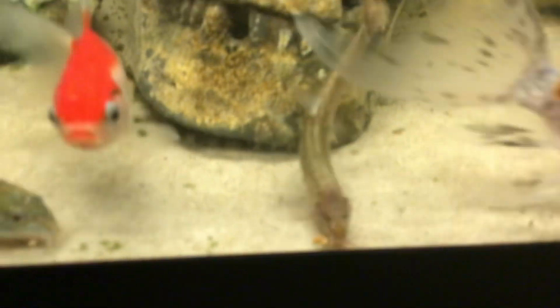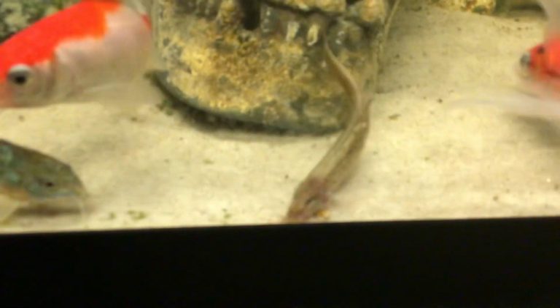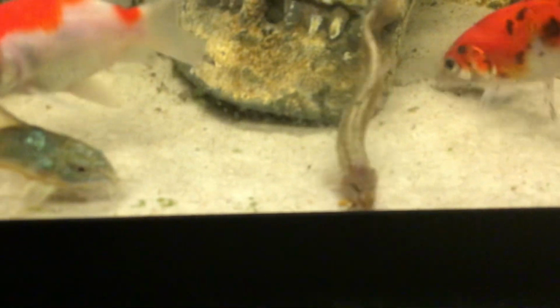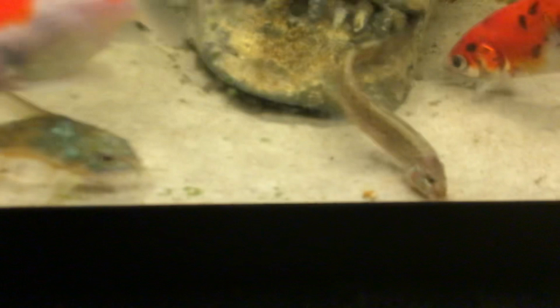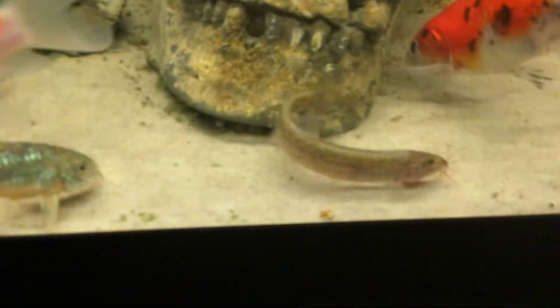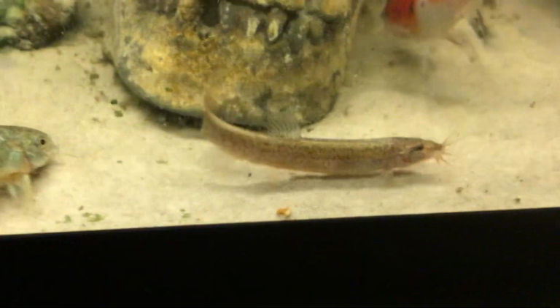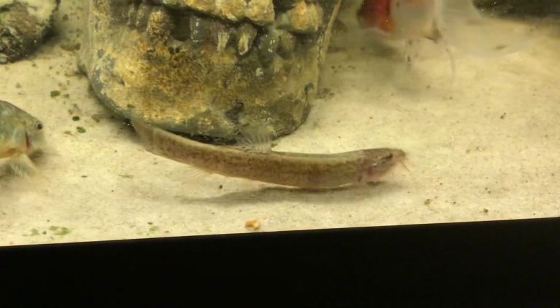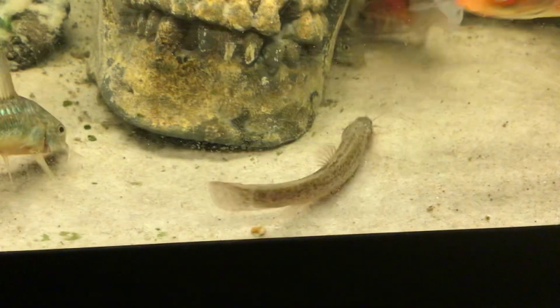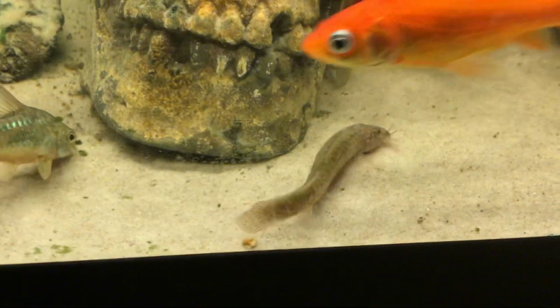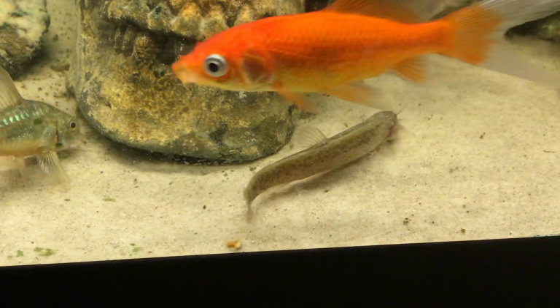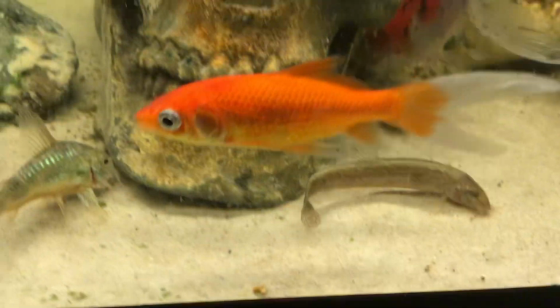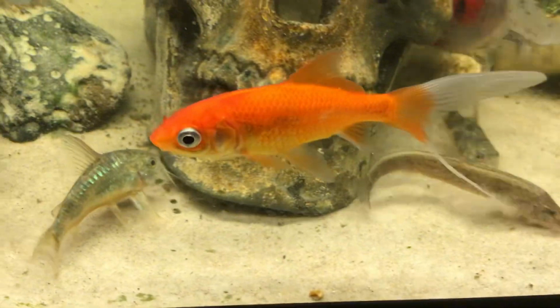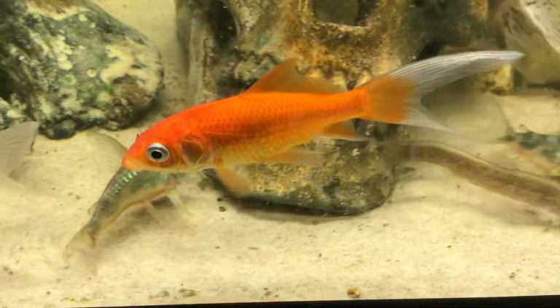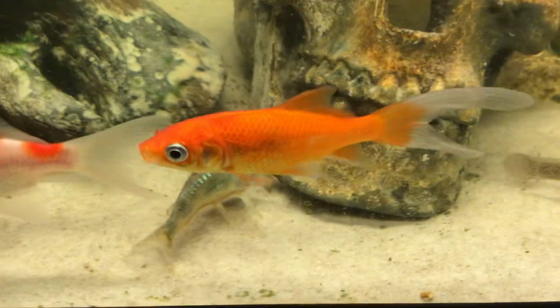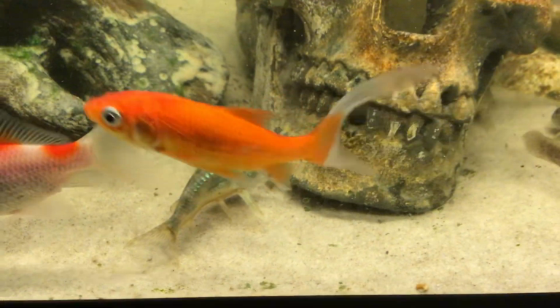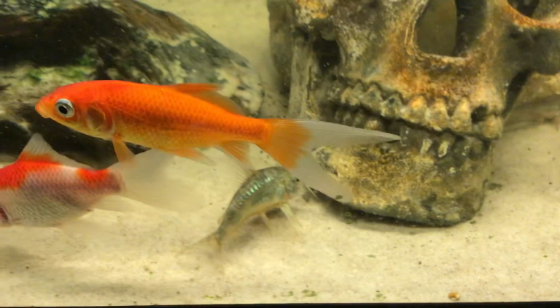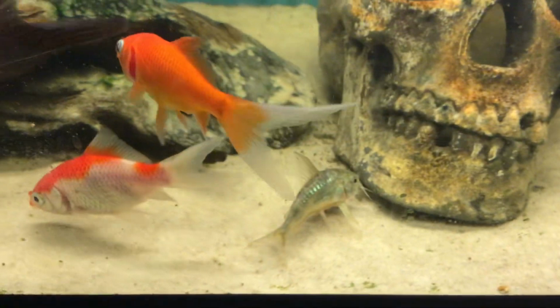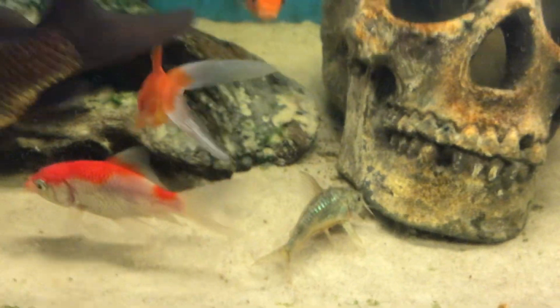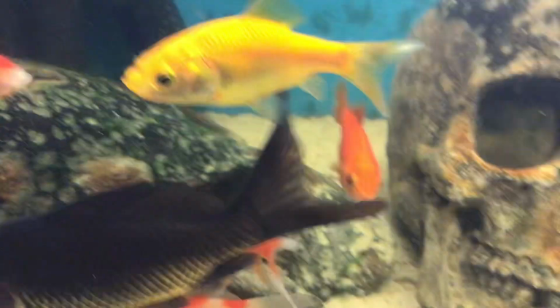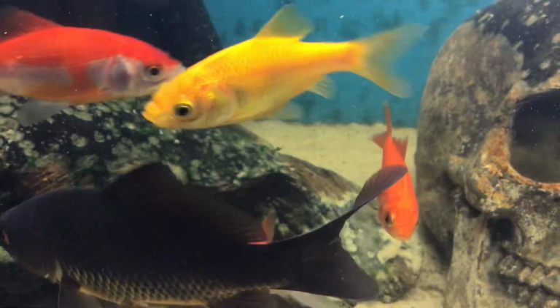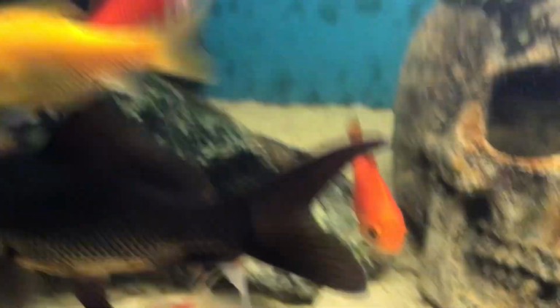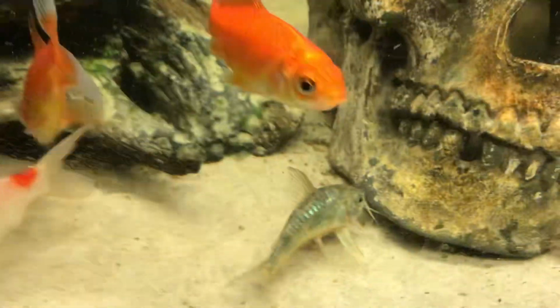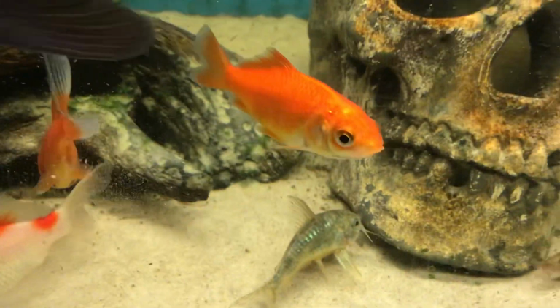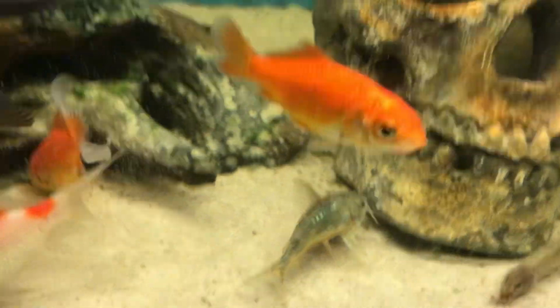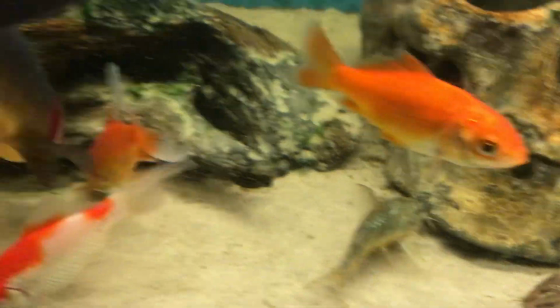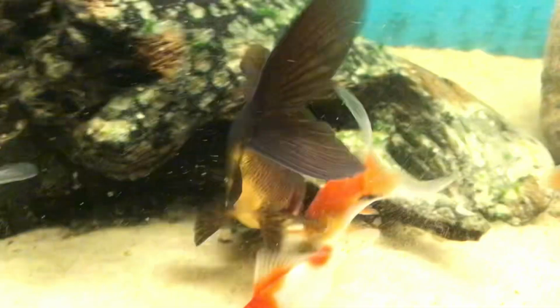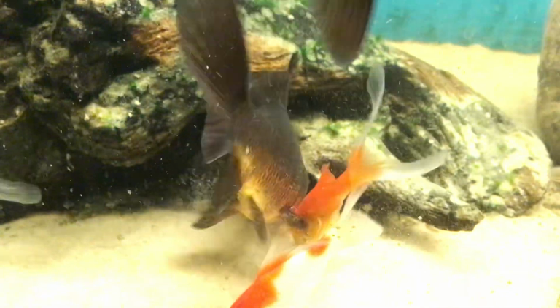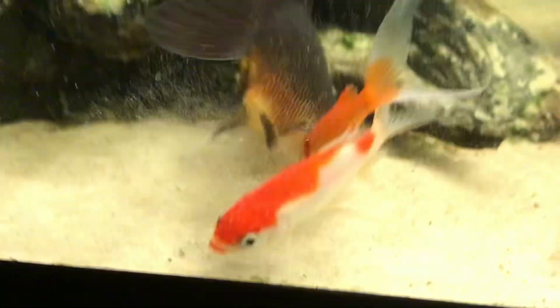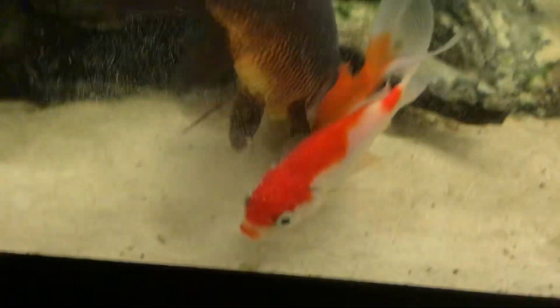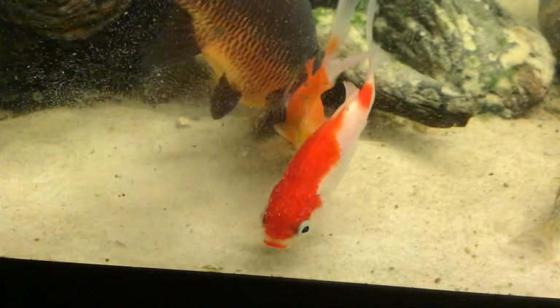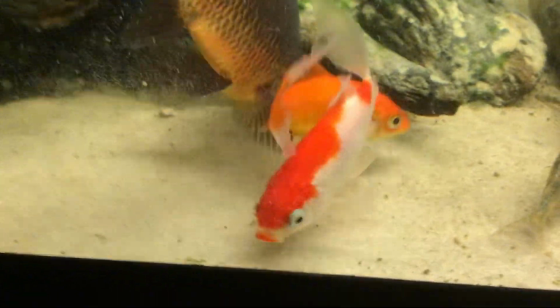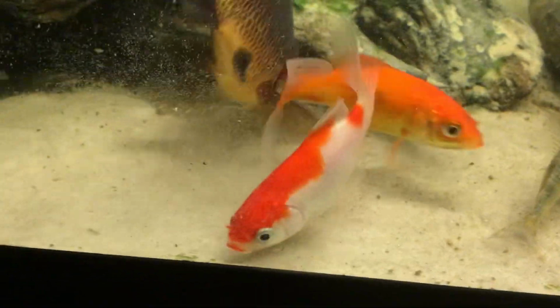Should focus a bit better. There you go. Sarasa comet, lemon gold, orange gold, black gold, another comet — like that one a lot there.